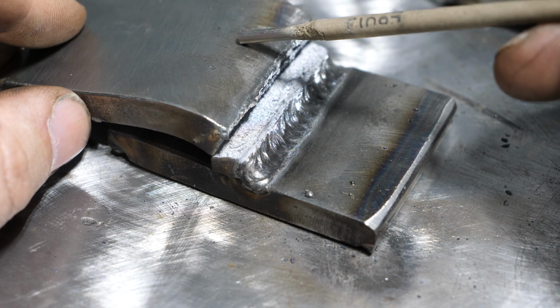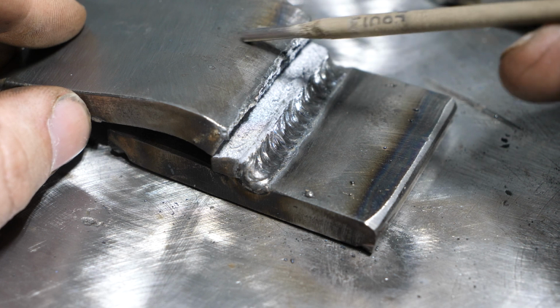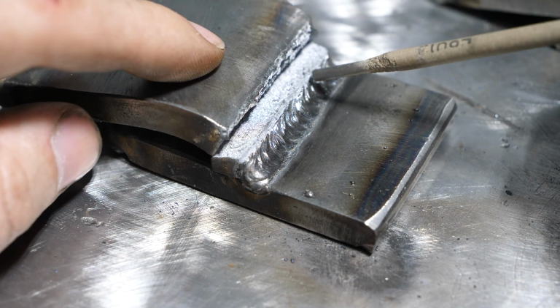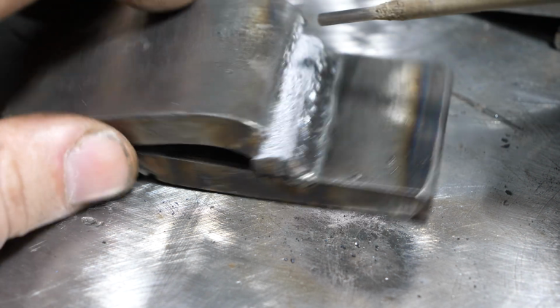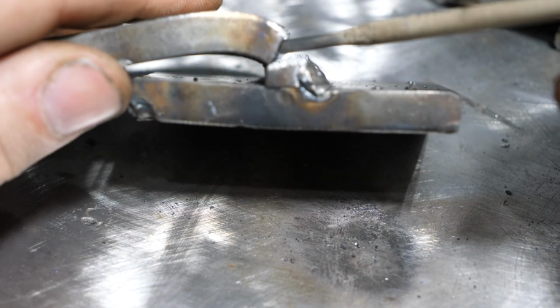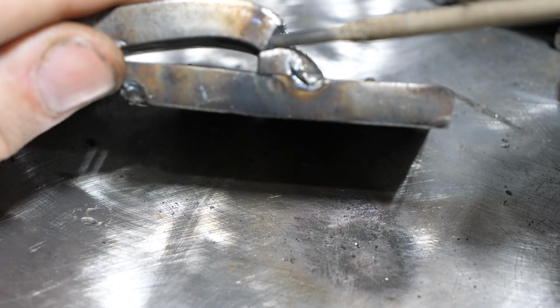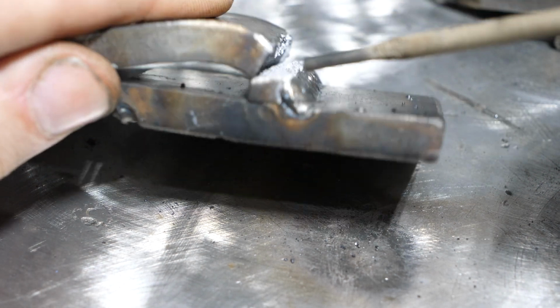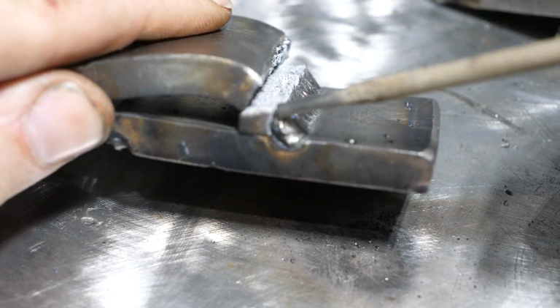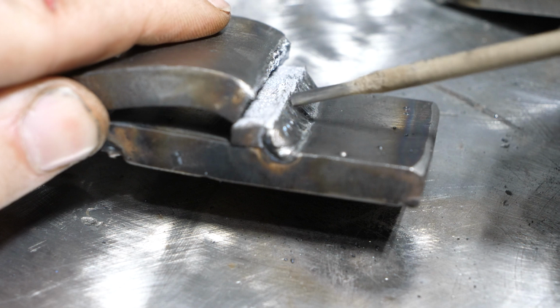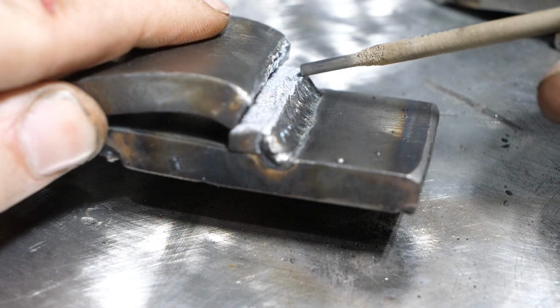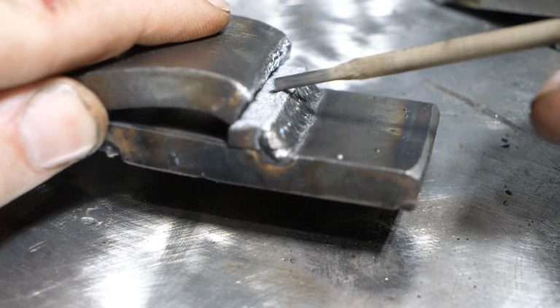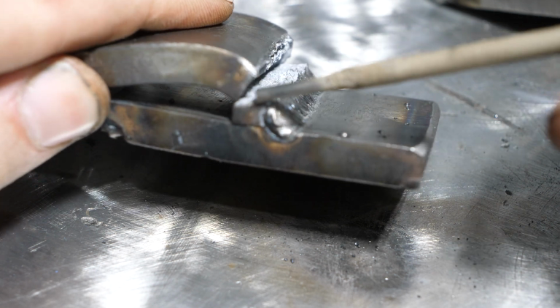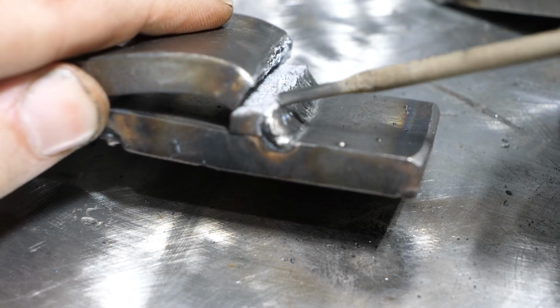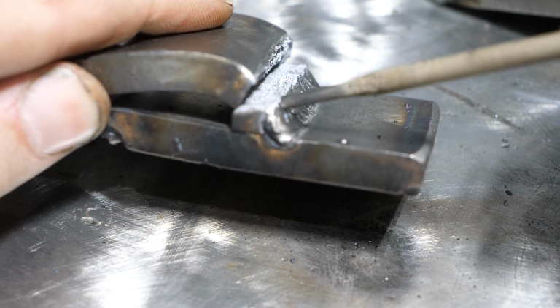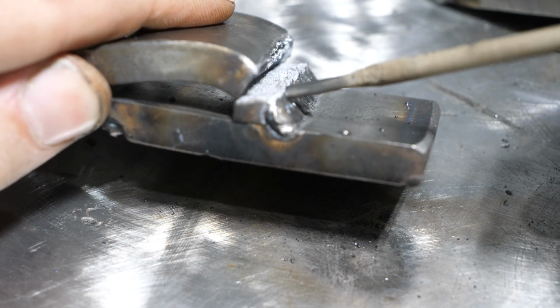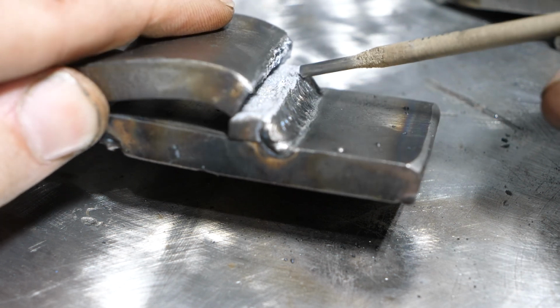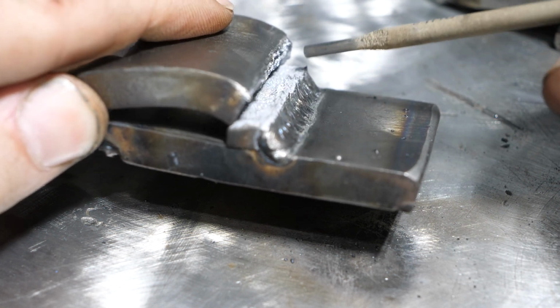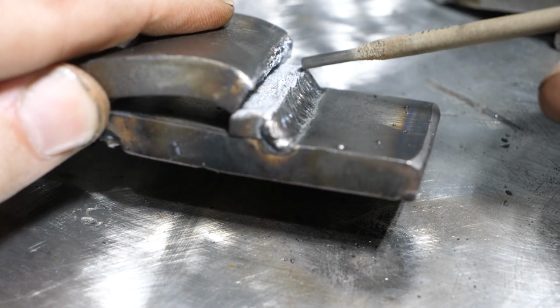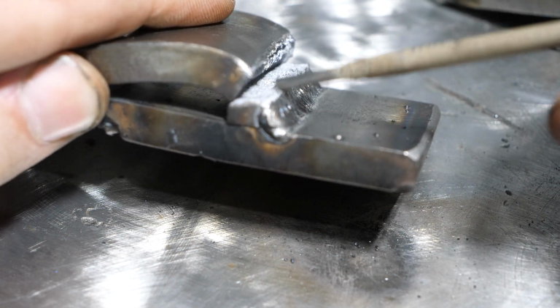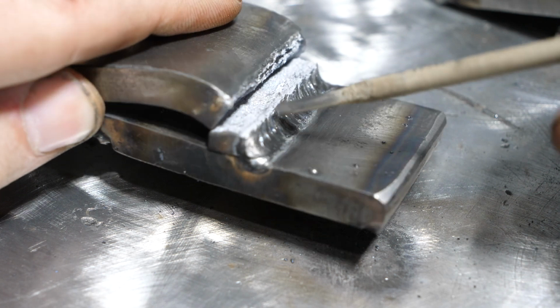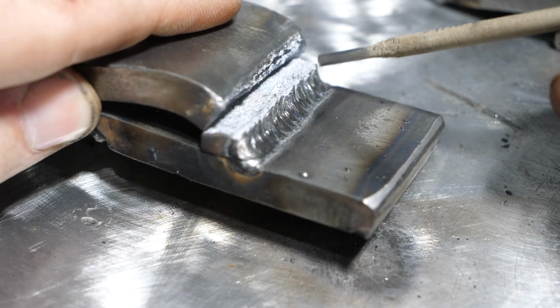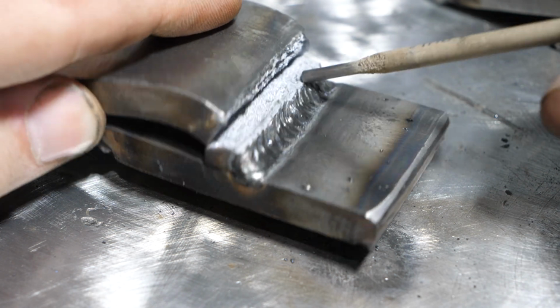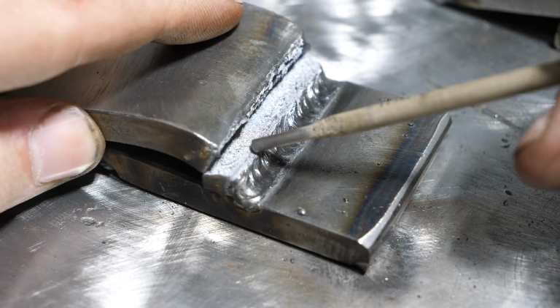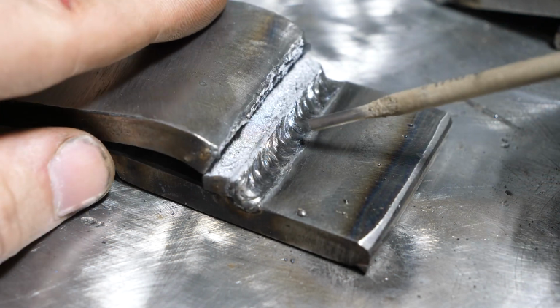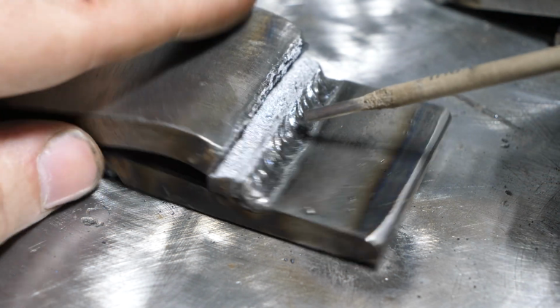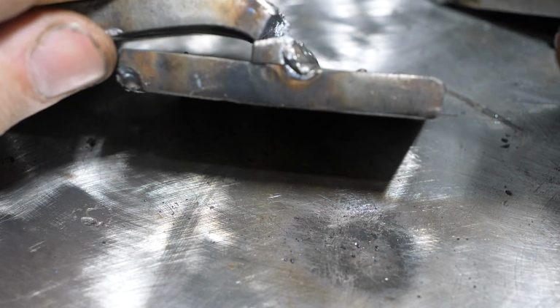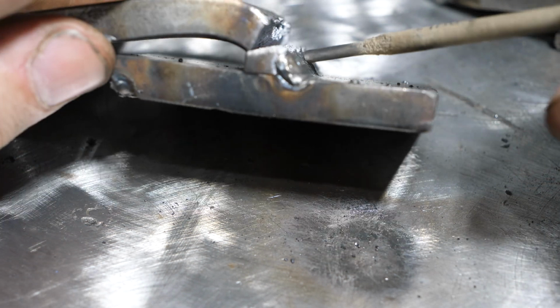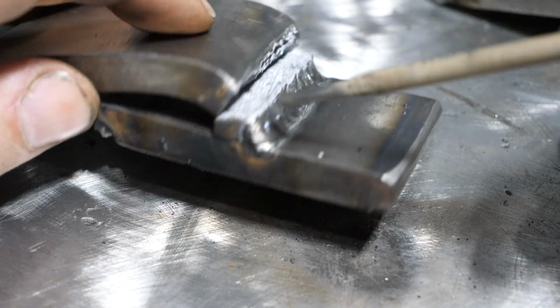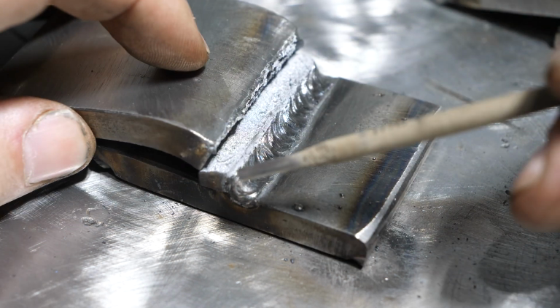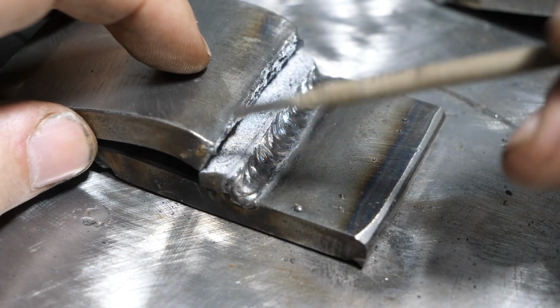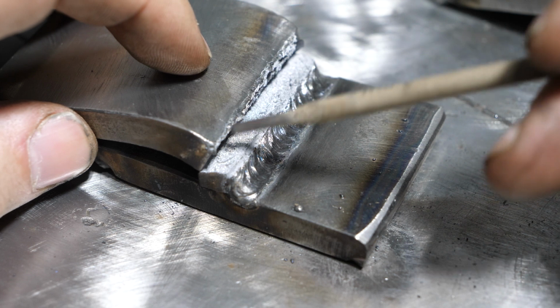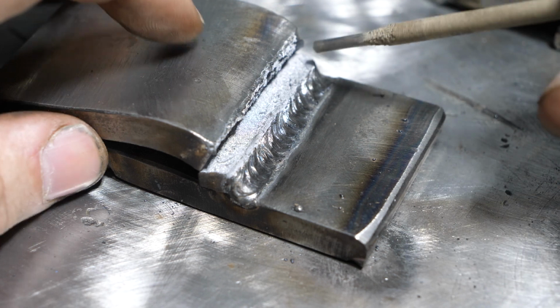6011 is nowhere near as ductile as 6013, so this area of the plate became likely far more brittle. Everything started to bend, and right at this interface line — maybe a little bit of undercut hurt it, but it was likely more brittle — and upon putting enough stress on it, the plate broke.